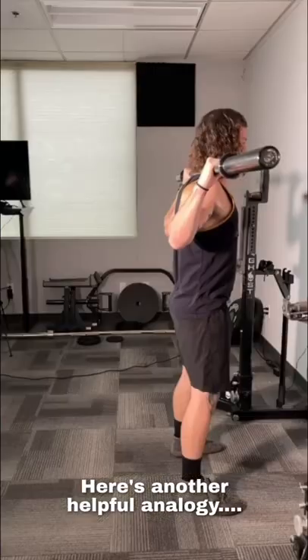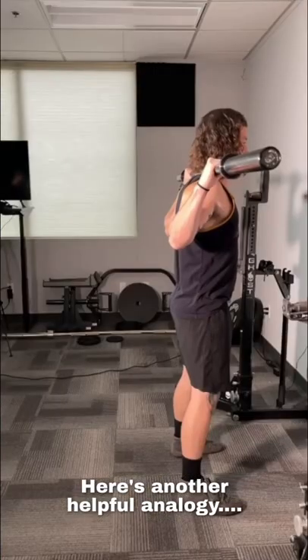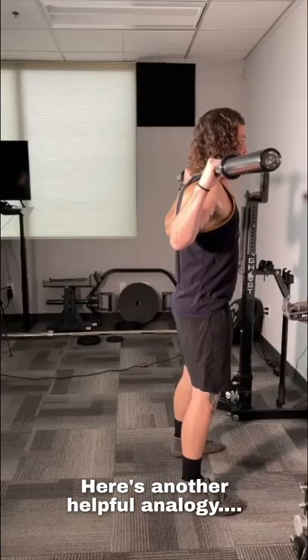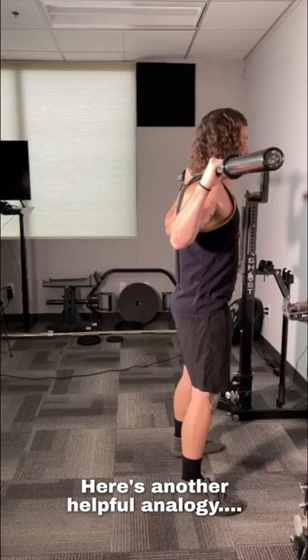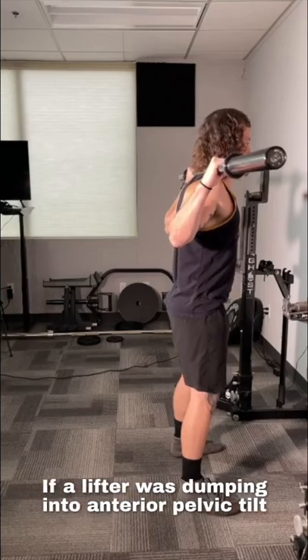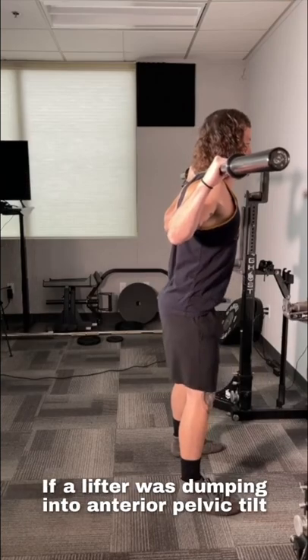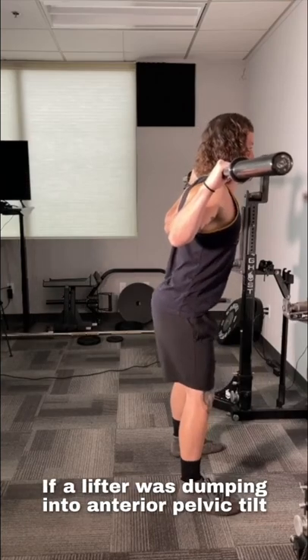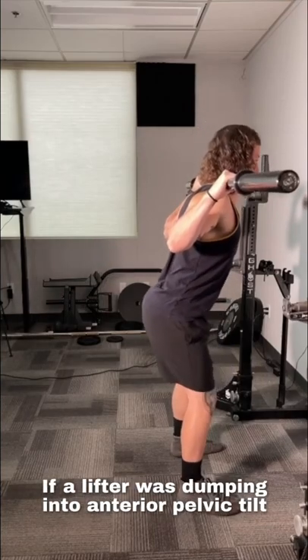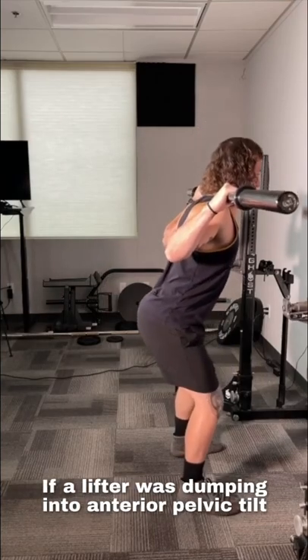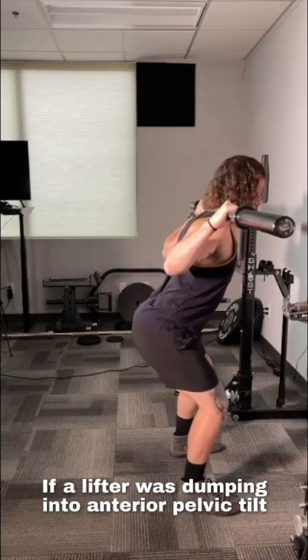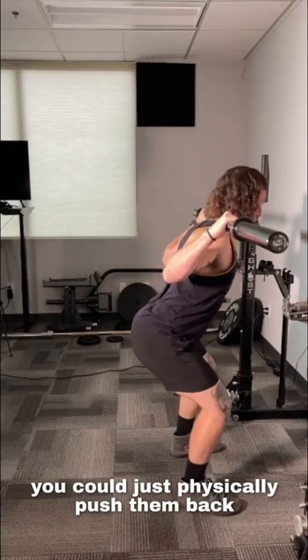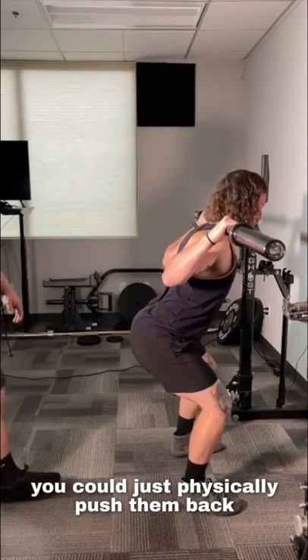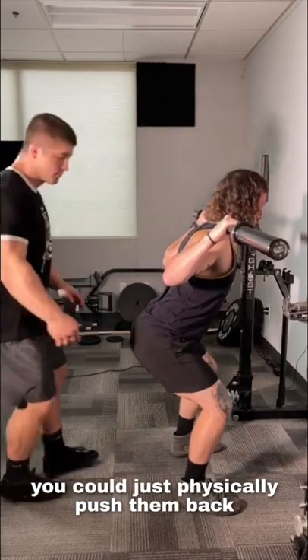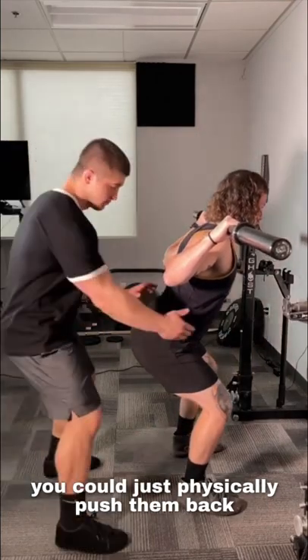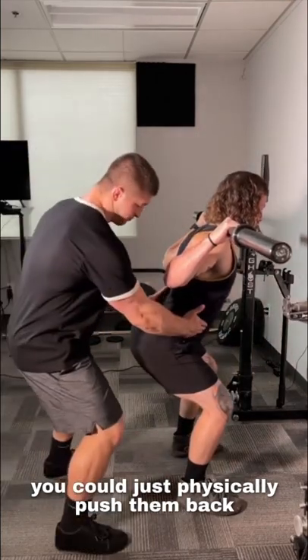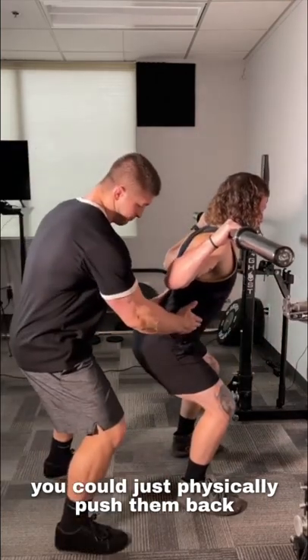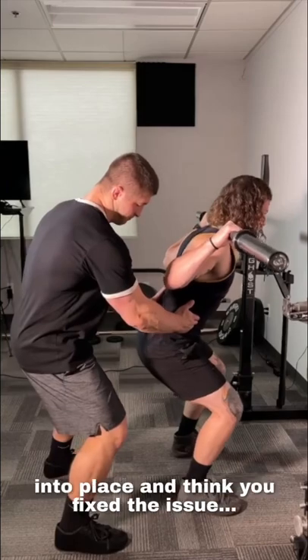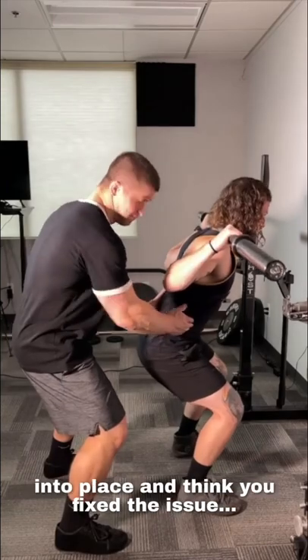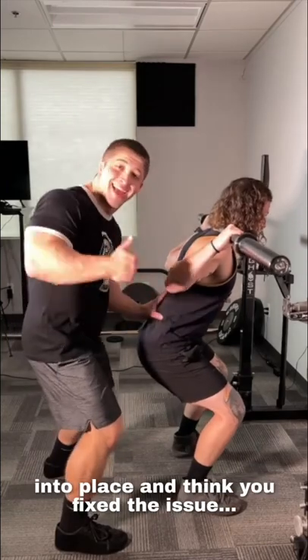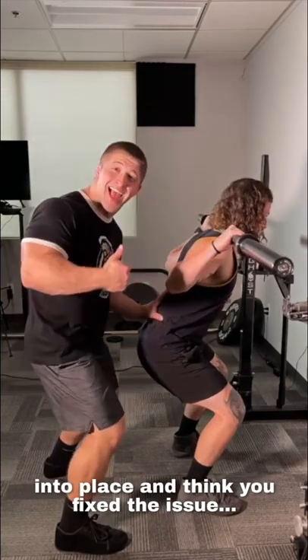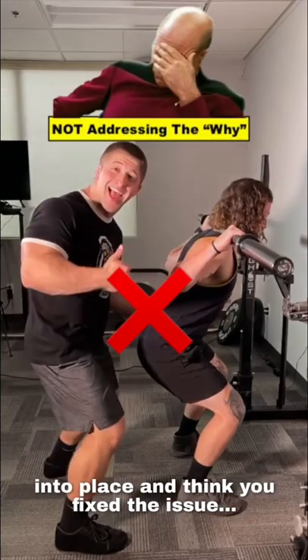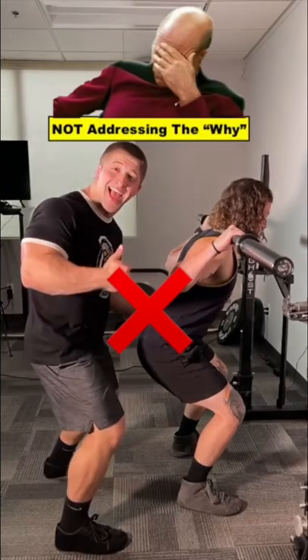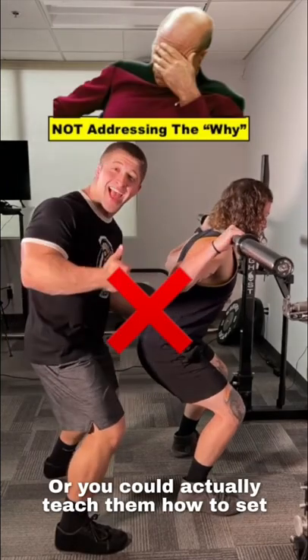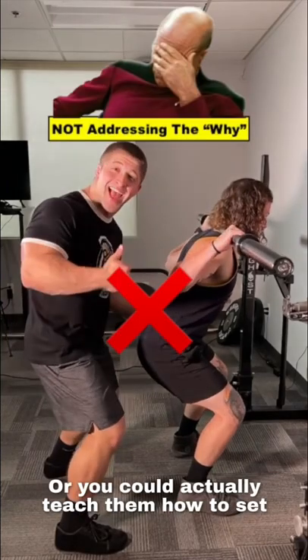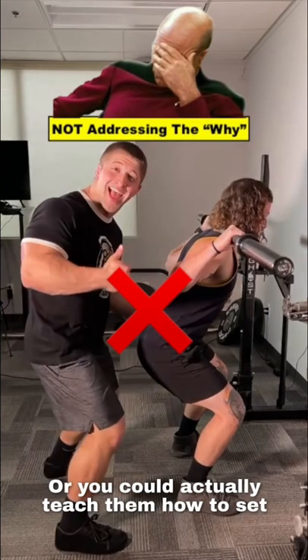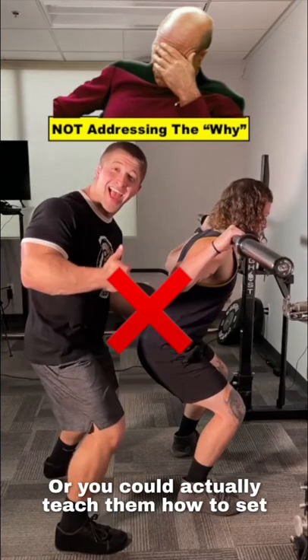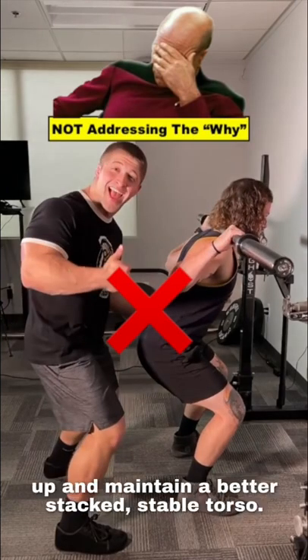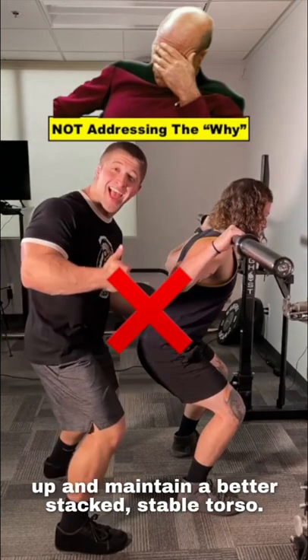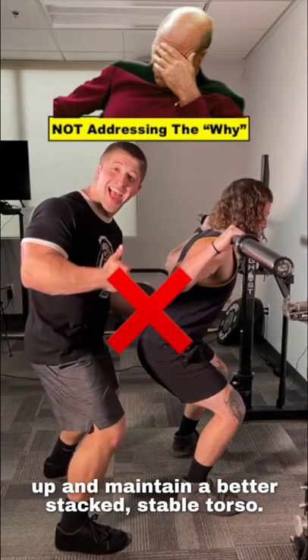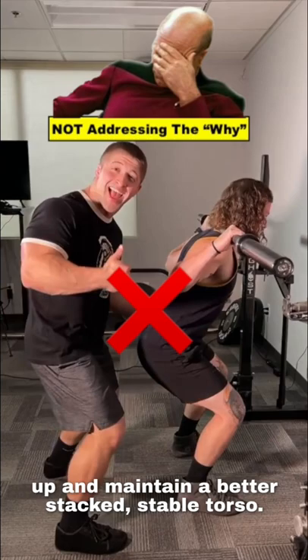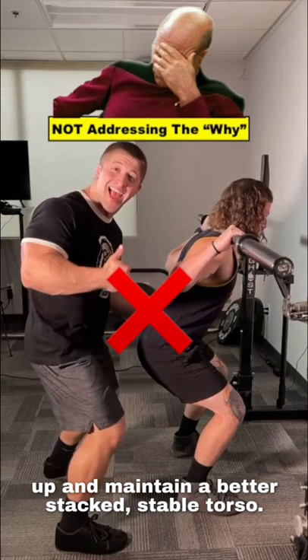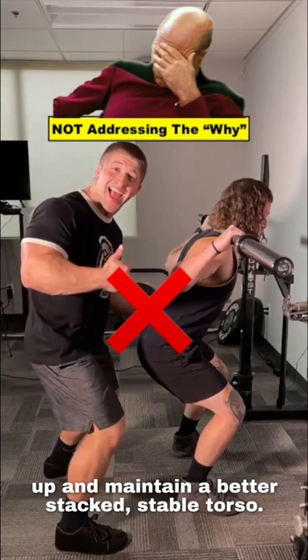Here's another helpful analogy: if a lifter was dumping into anterior pelvic tilt, you could just physically push them back into place and think you fixed the issue — or you could actually teach them how to set up and maintain a better stacked, stable torso.